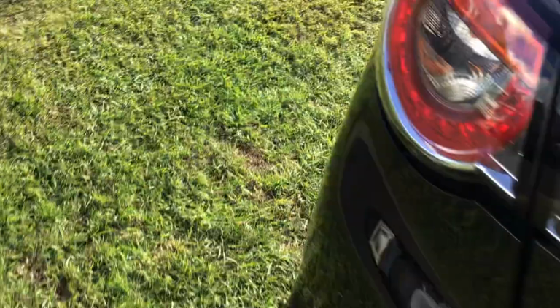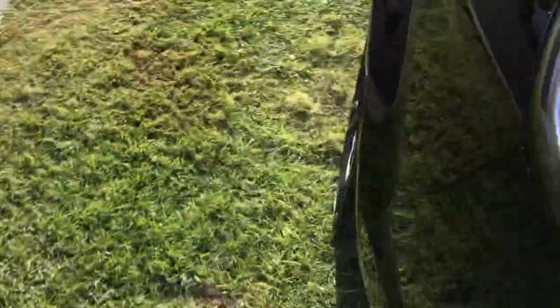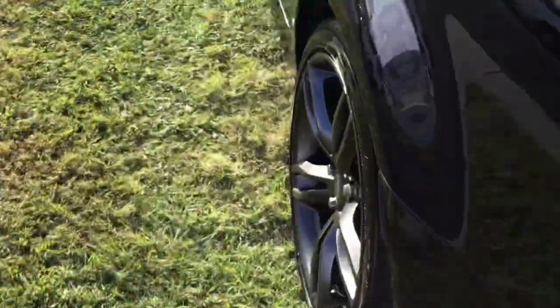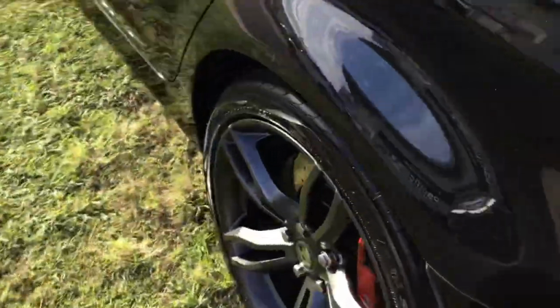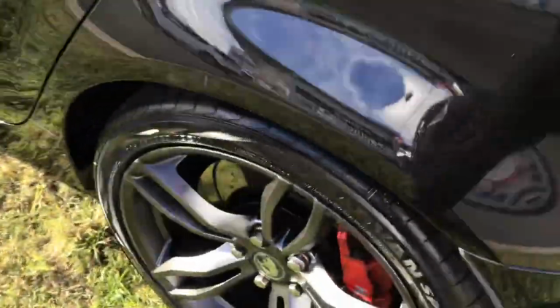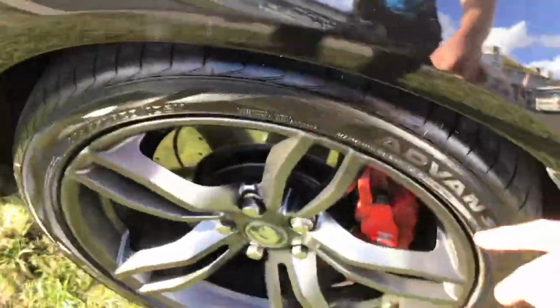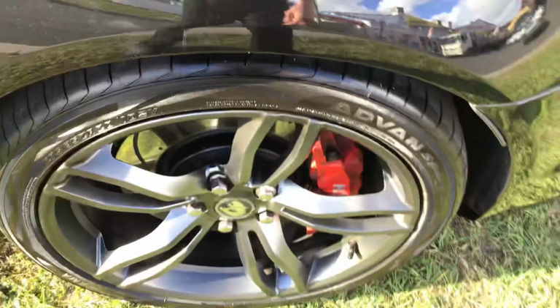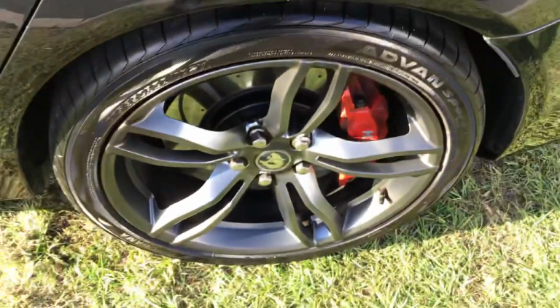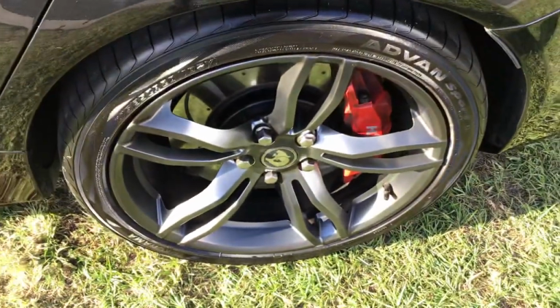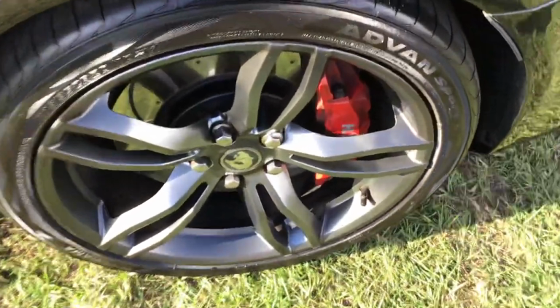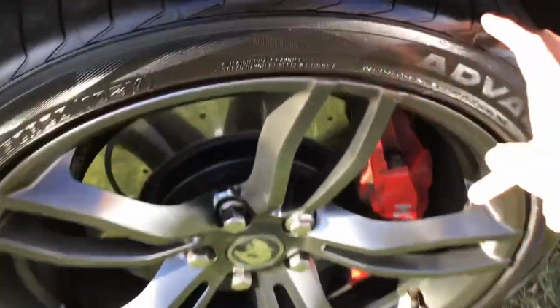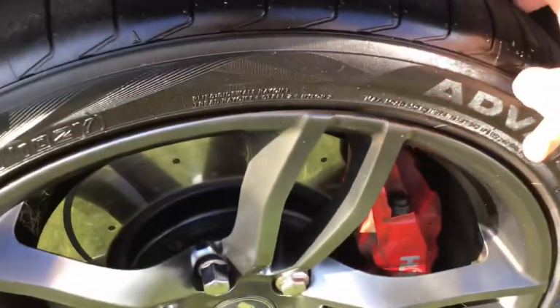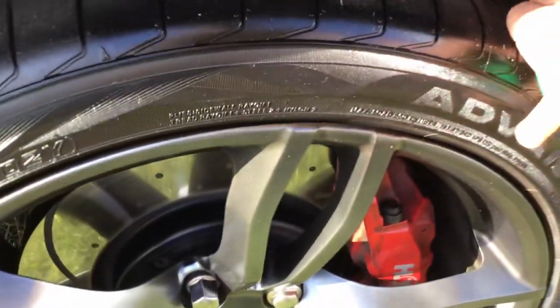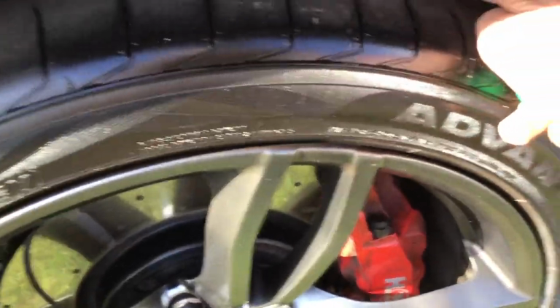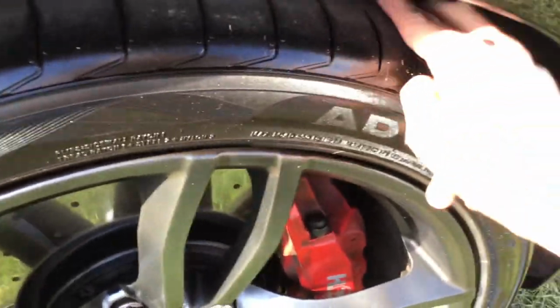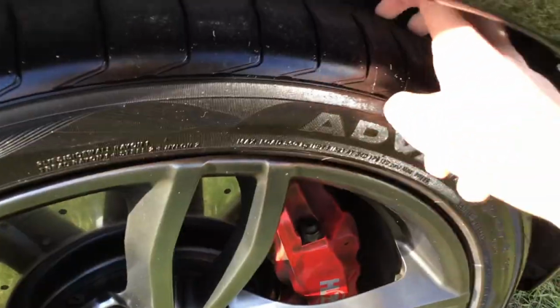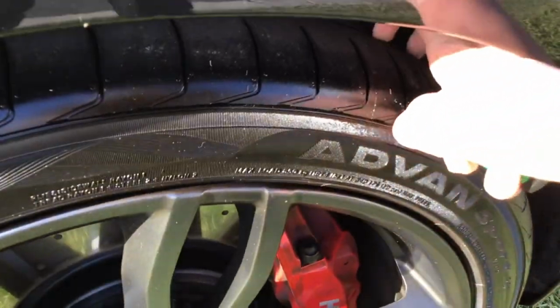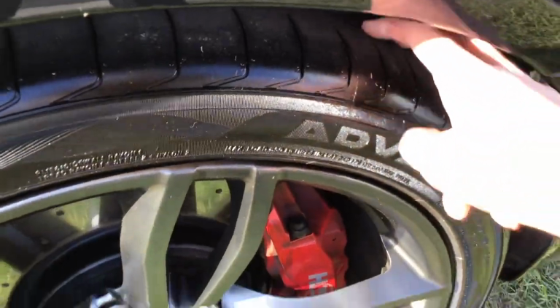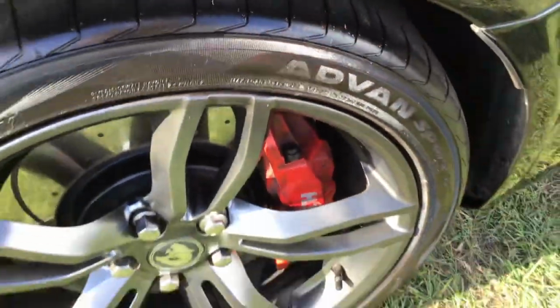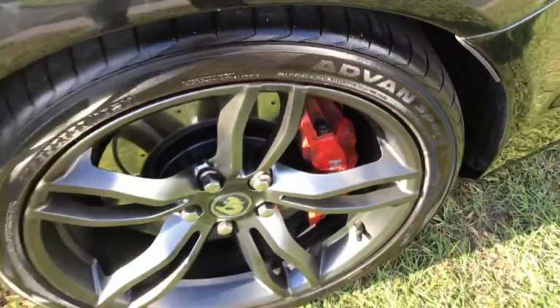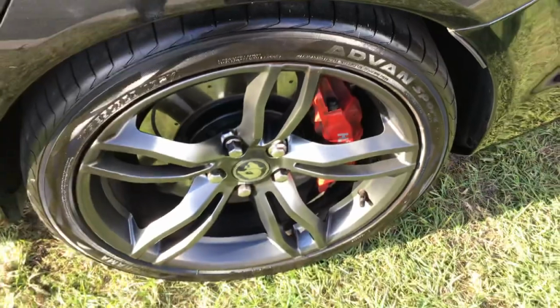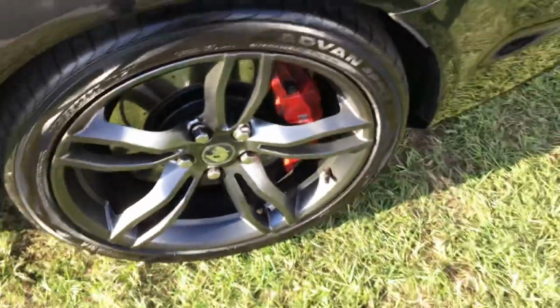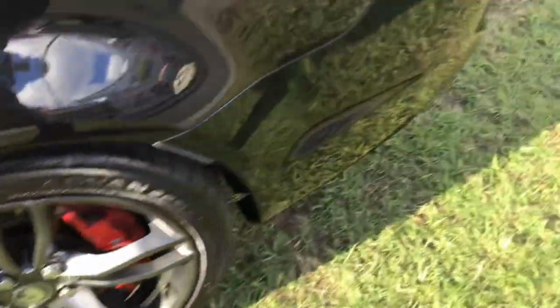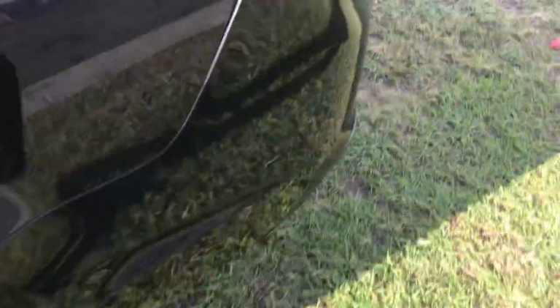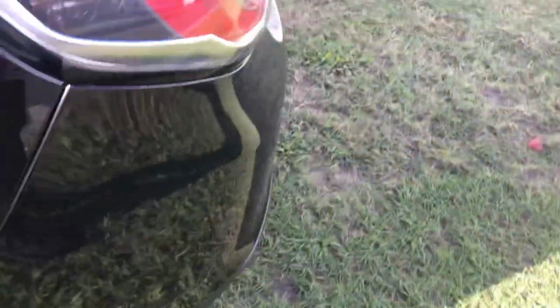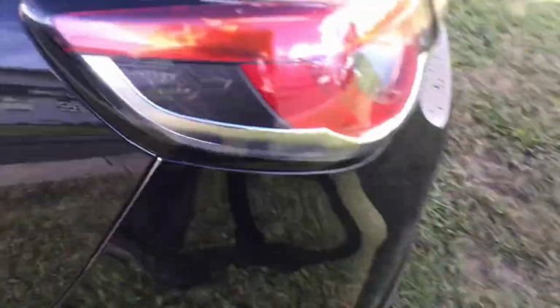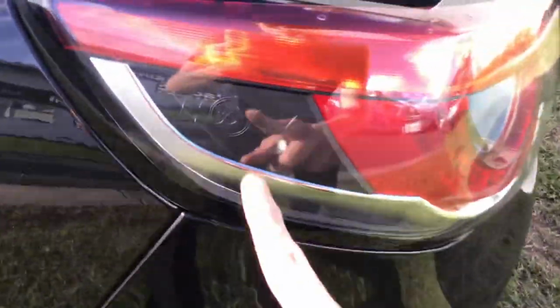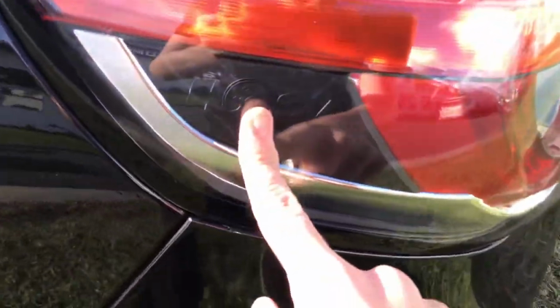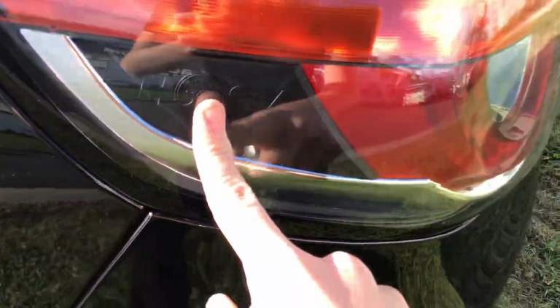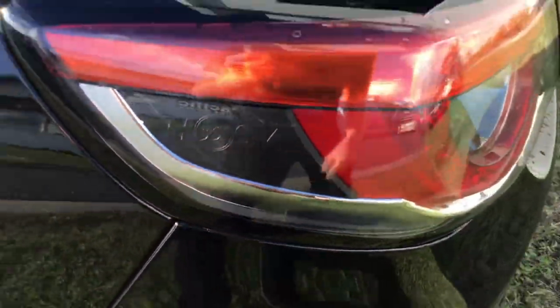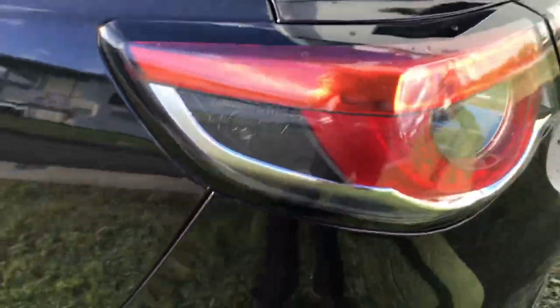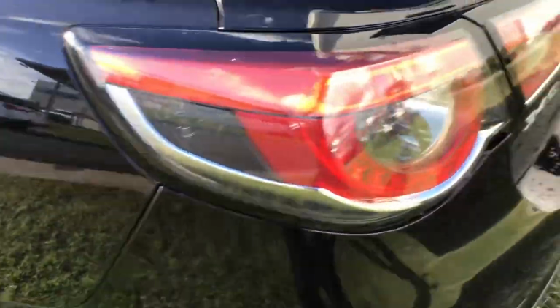Your second alloy wheel — stacks of tread left in the tyres. HSV logo in the tail lights.